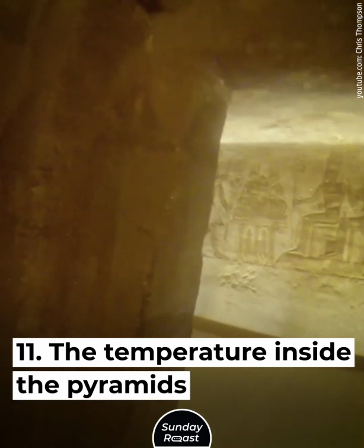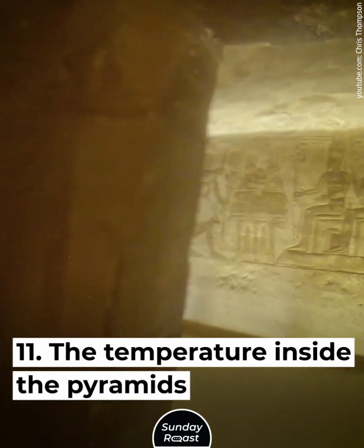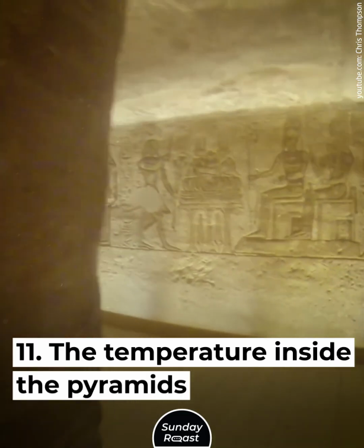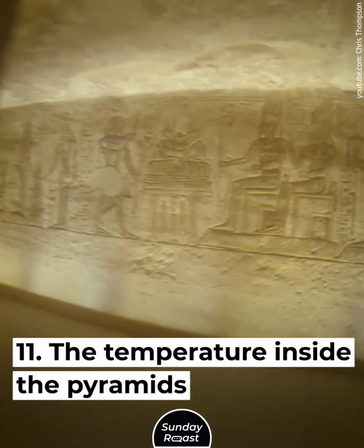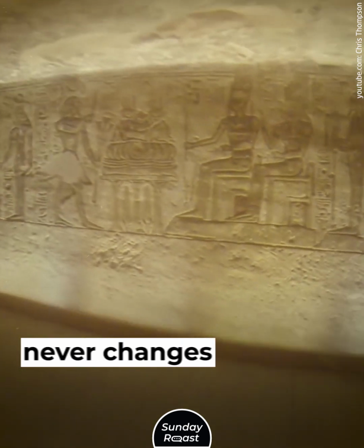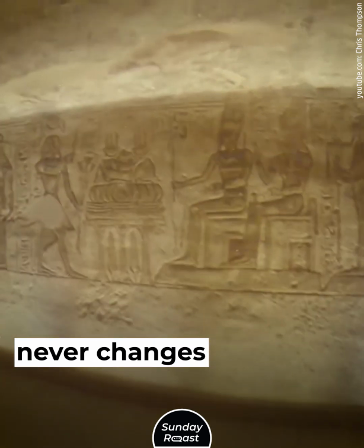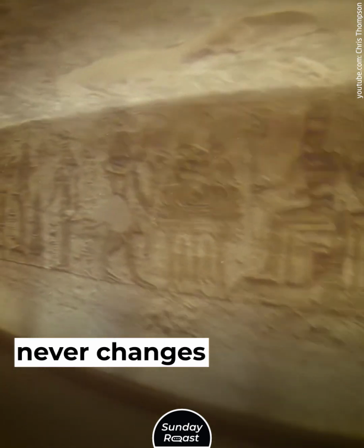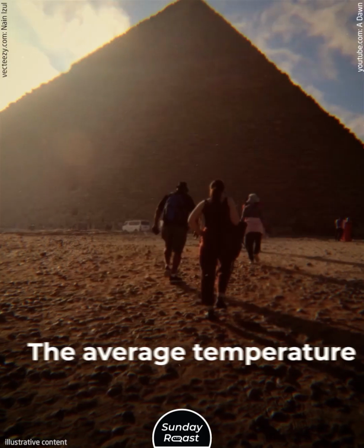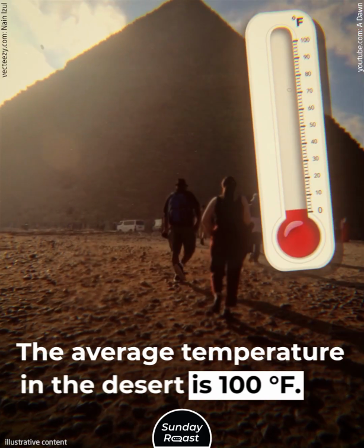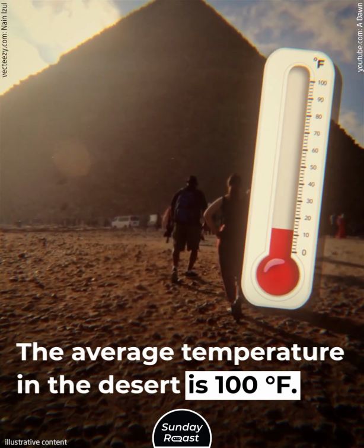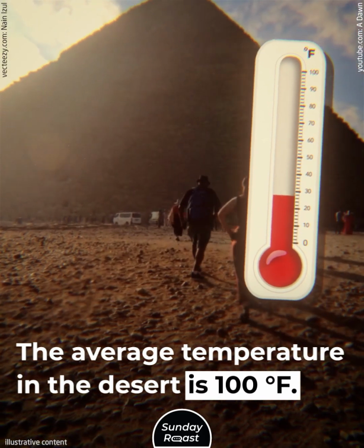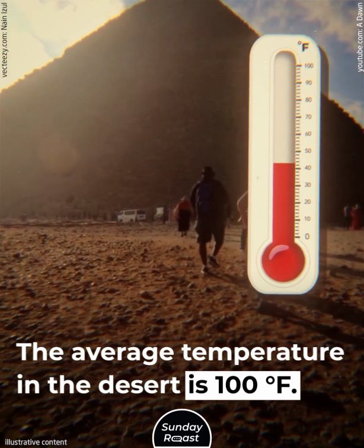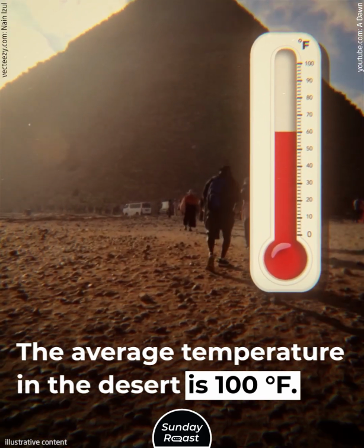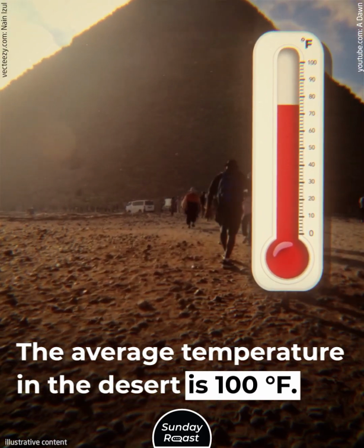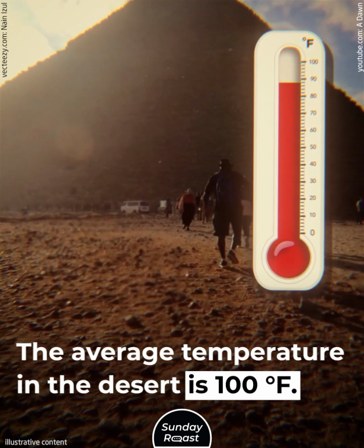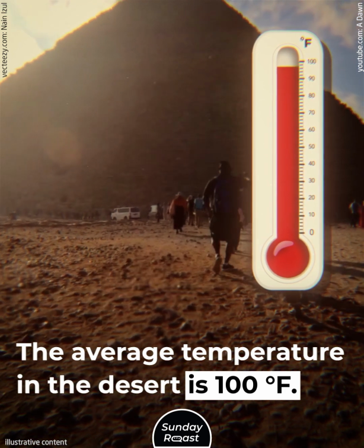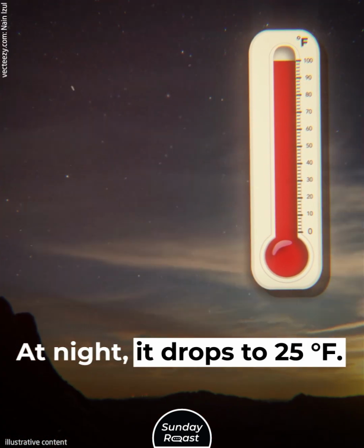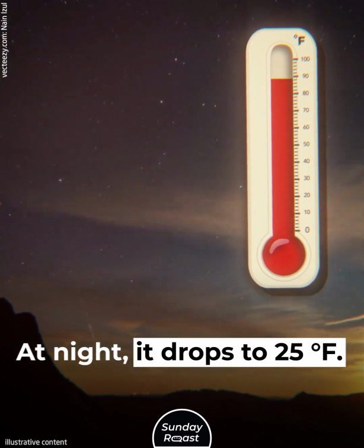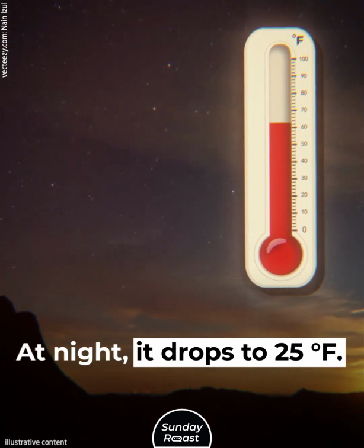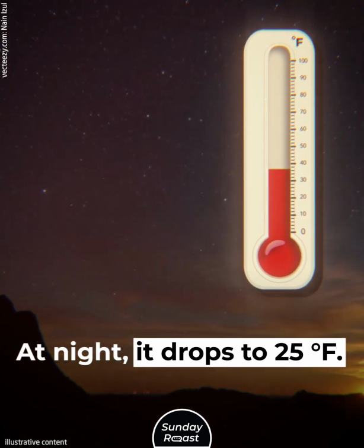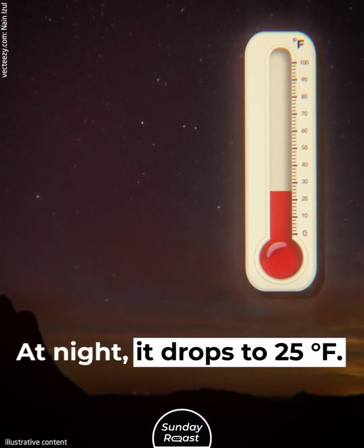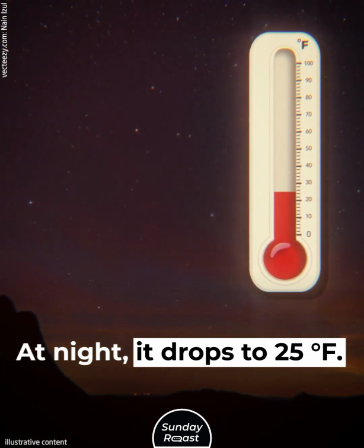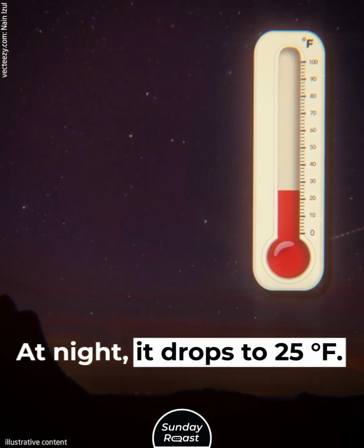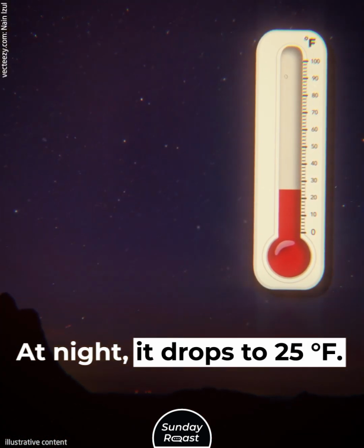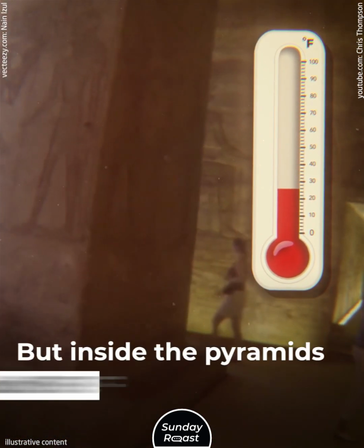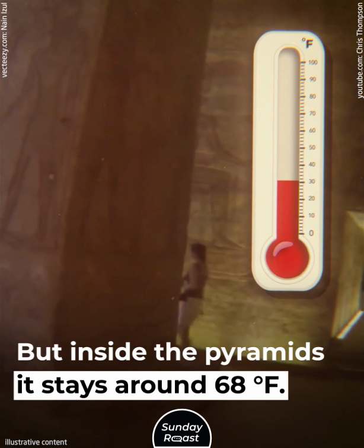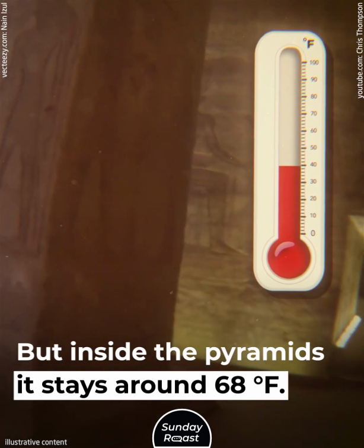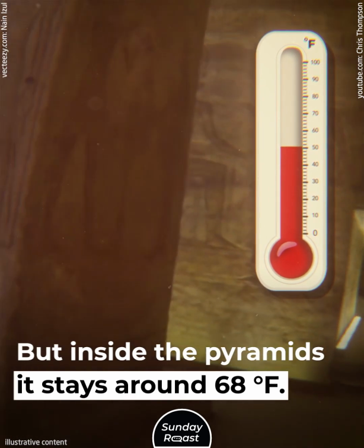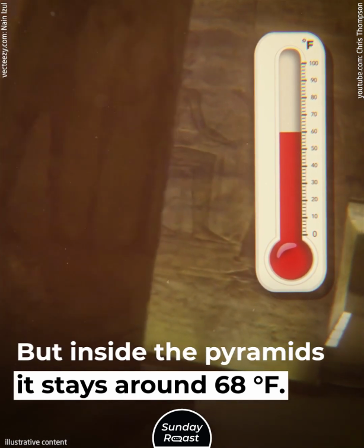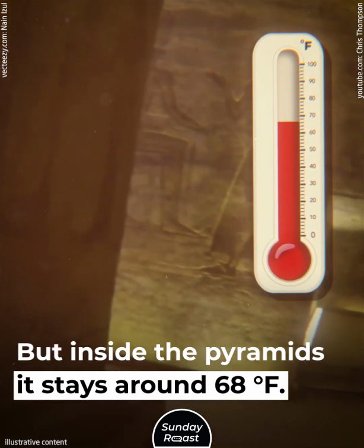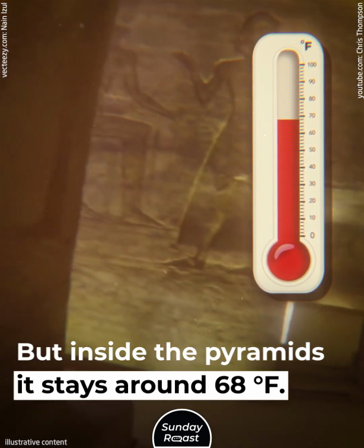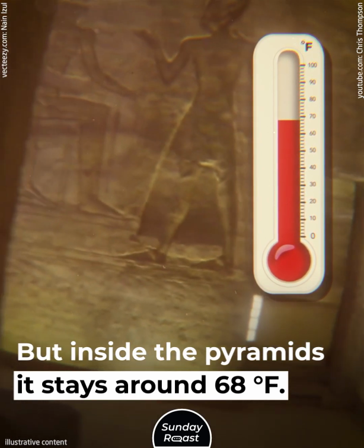The temperature inside the pyramids never changes. The average temperature in the desert is 100 degrees Fahrenheit, and at night it drops to 25 degrees Fahrenheit. But inside the pyramids, it stays around 68 degrees Fahrenheit.